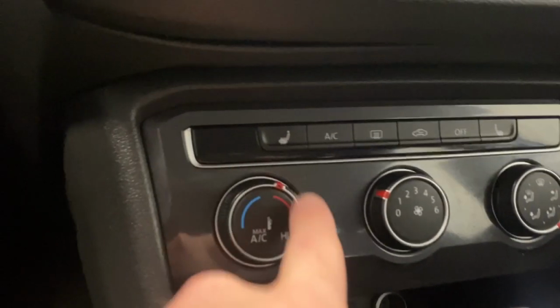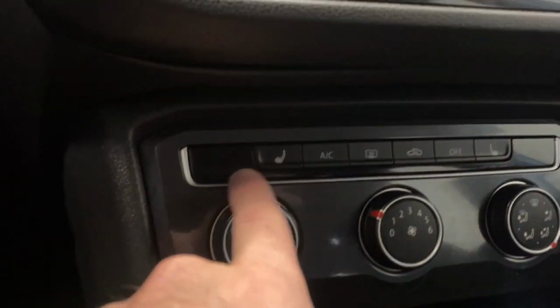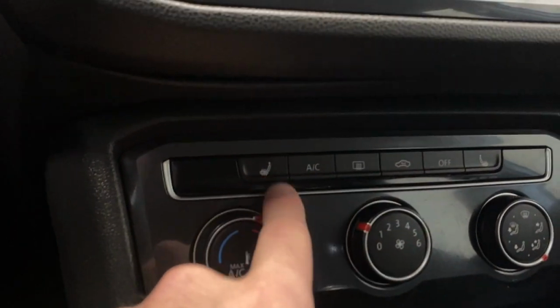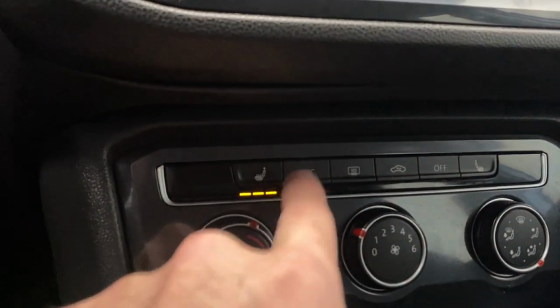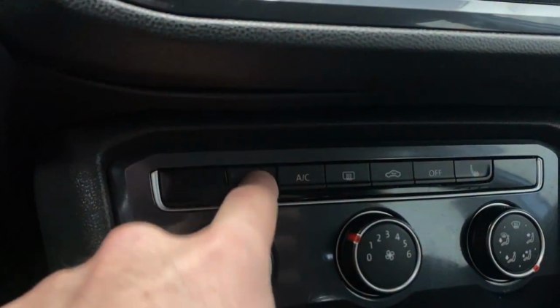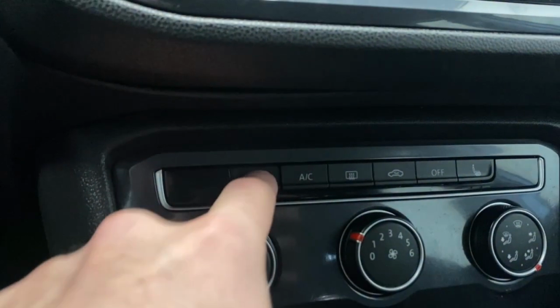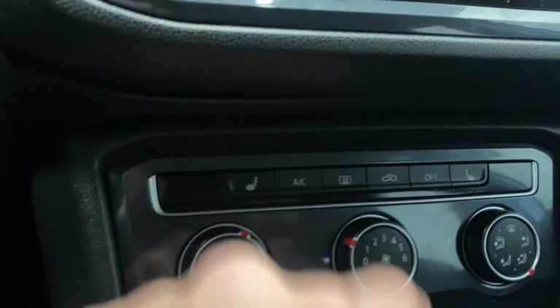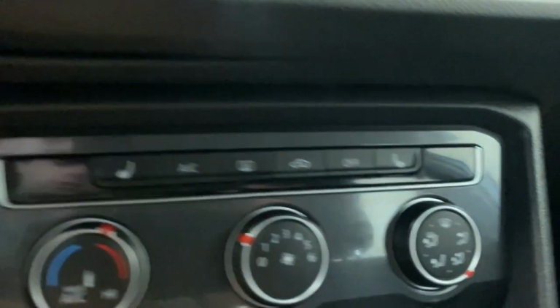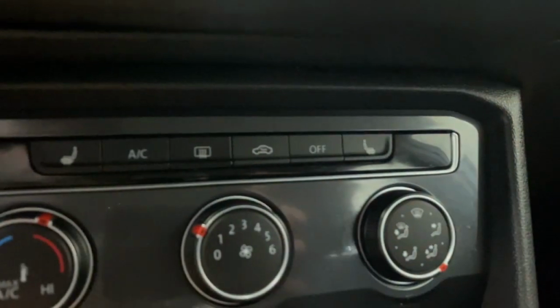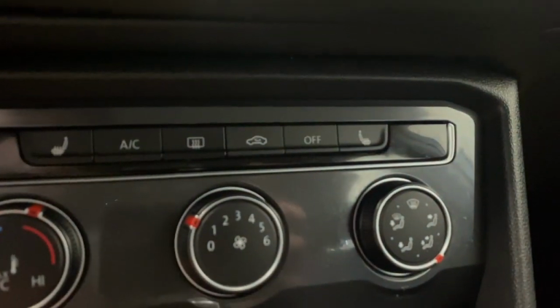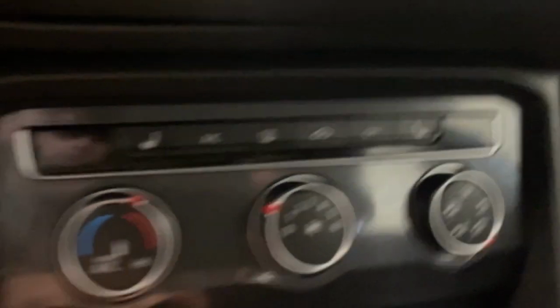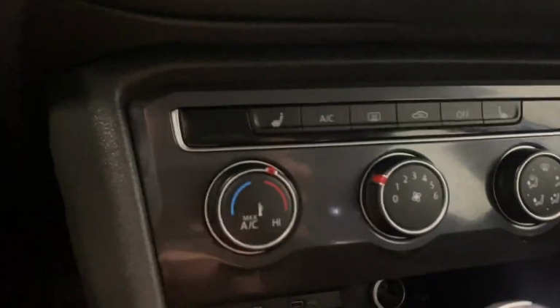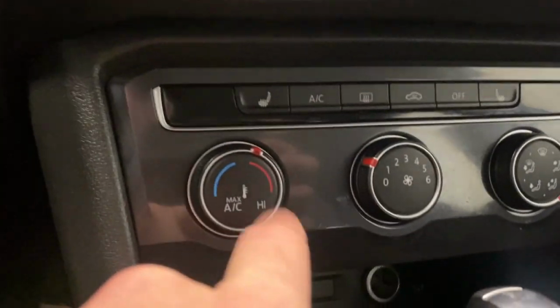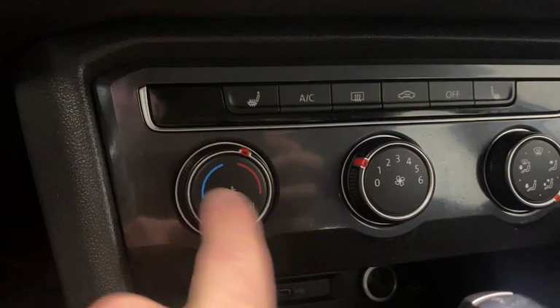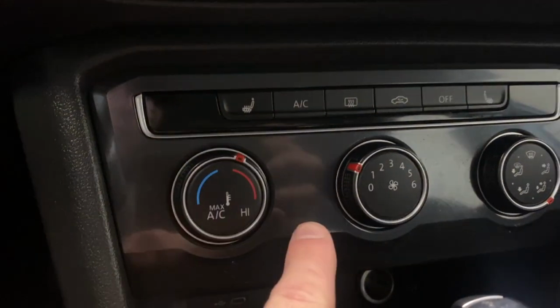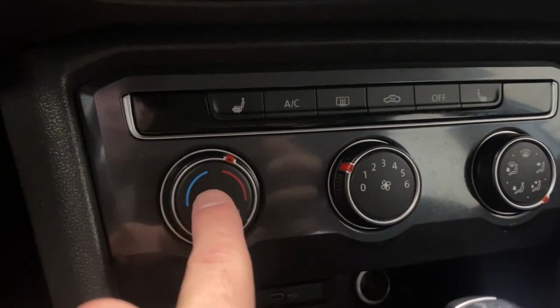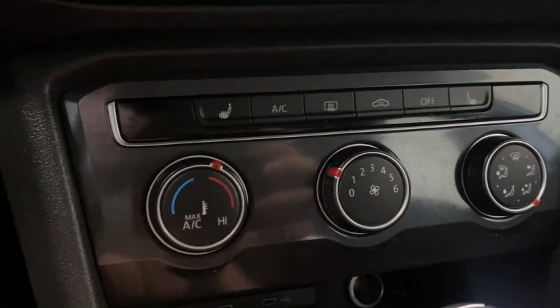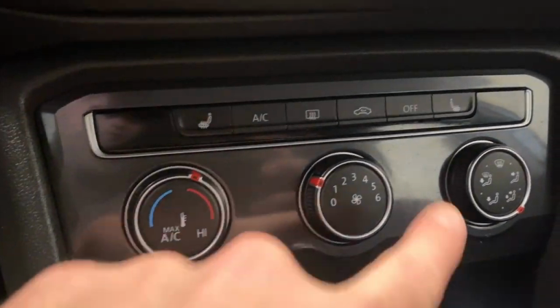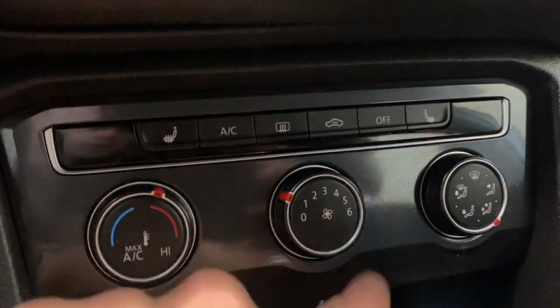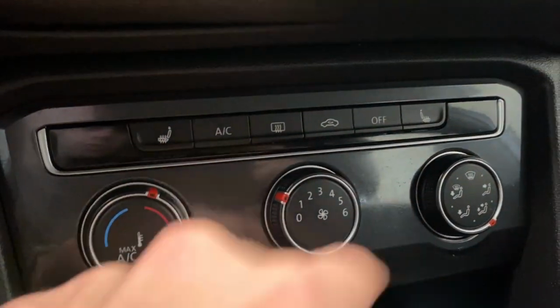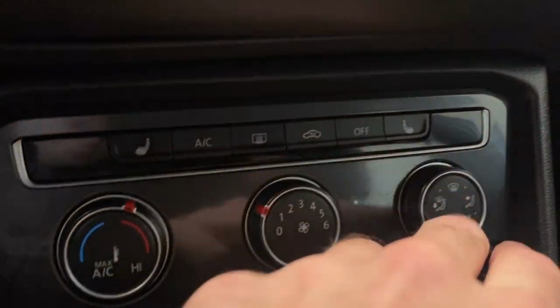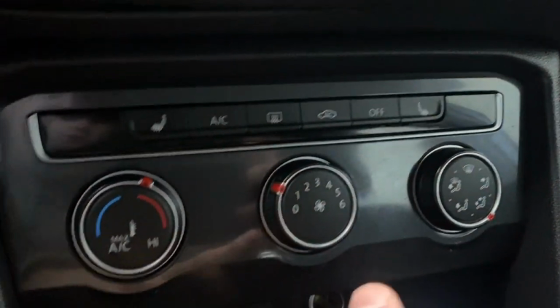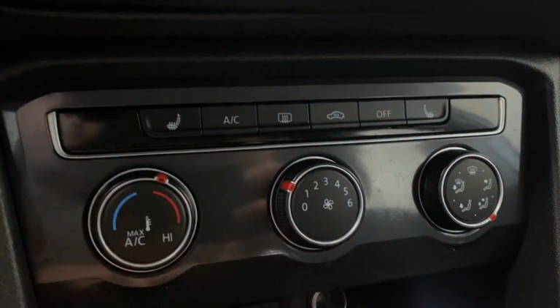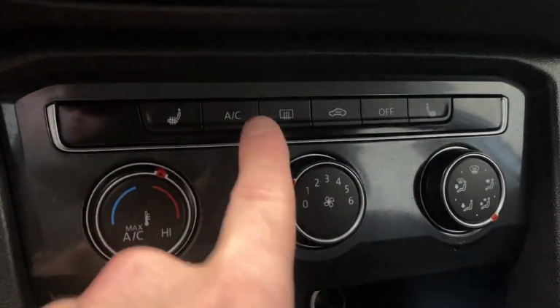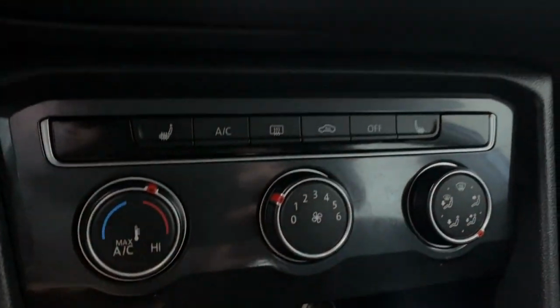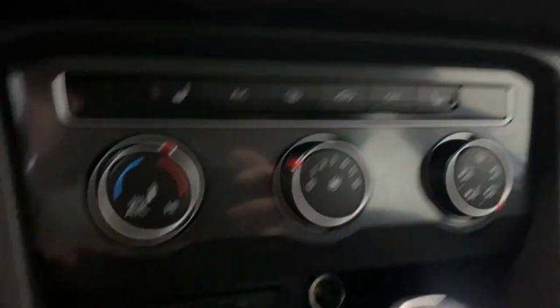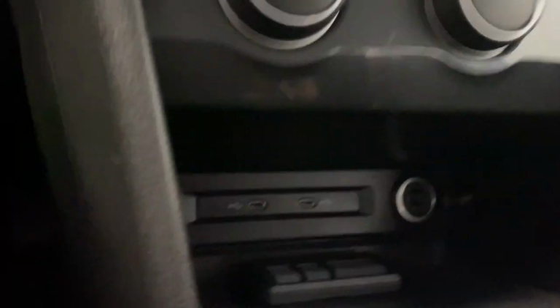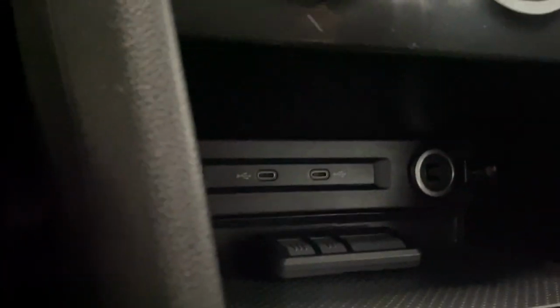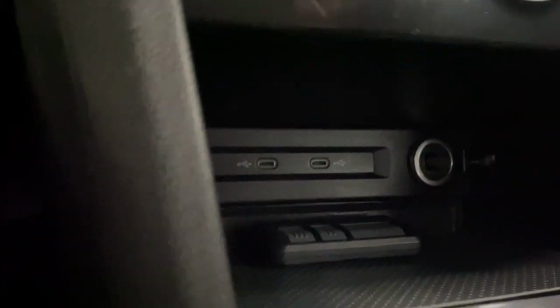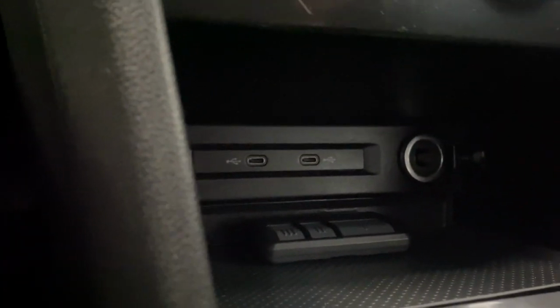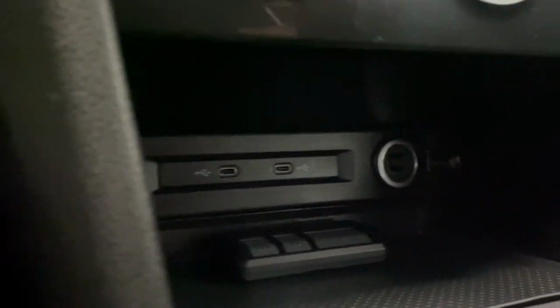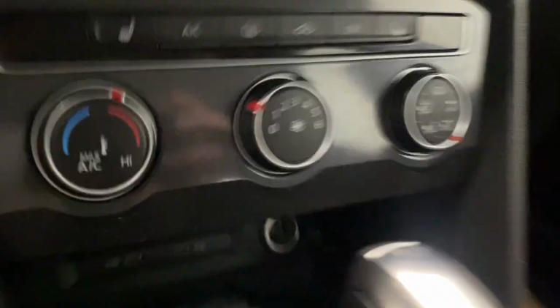Down here we have our heated seats for the driver and passenger with three different levels of heat. Got your climate control functions, AC button, fan controls, rear defrost, two USB-C's and a 12-volt.